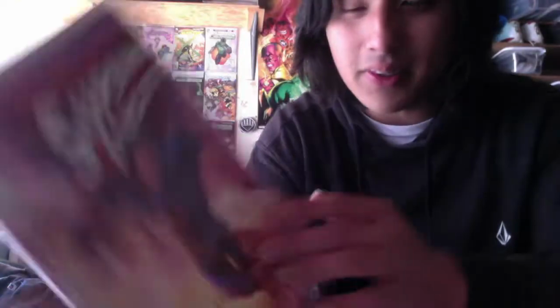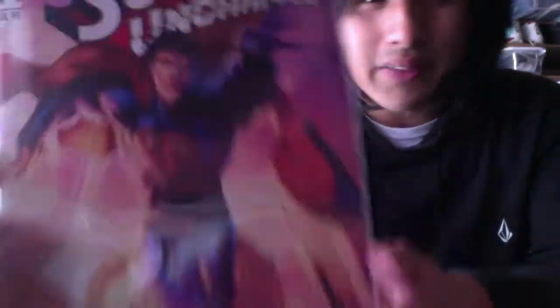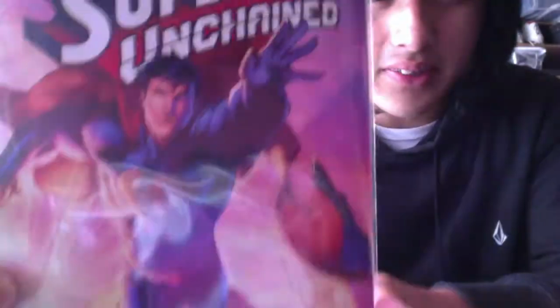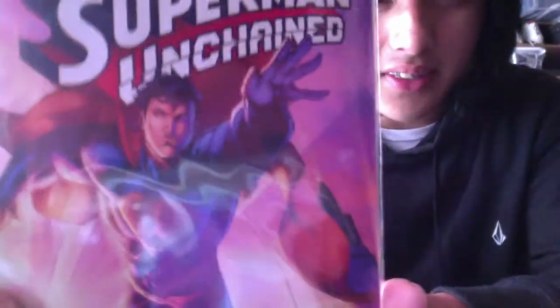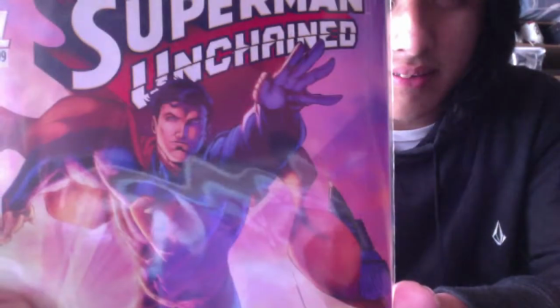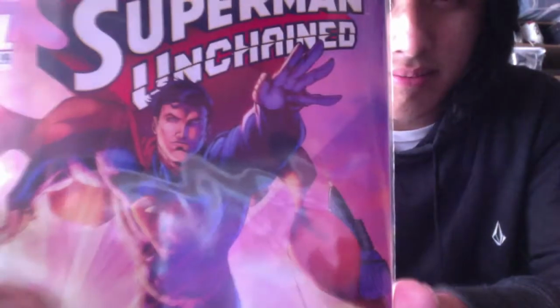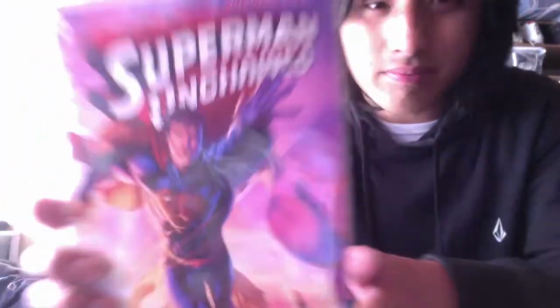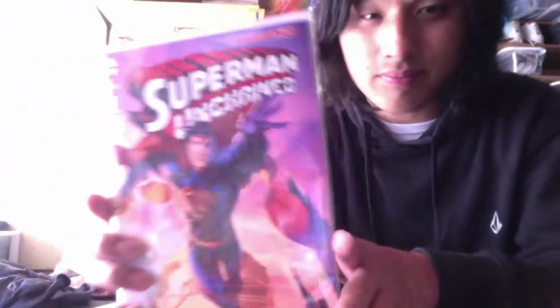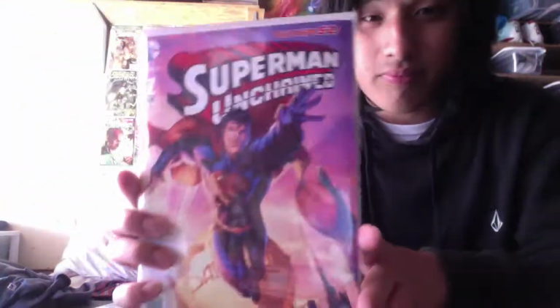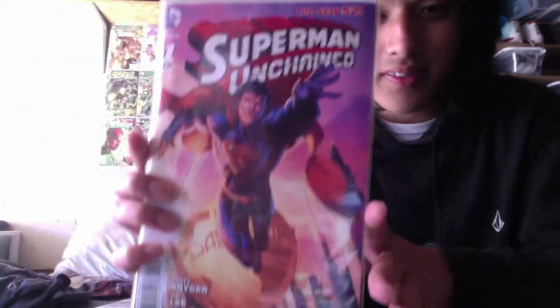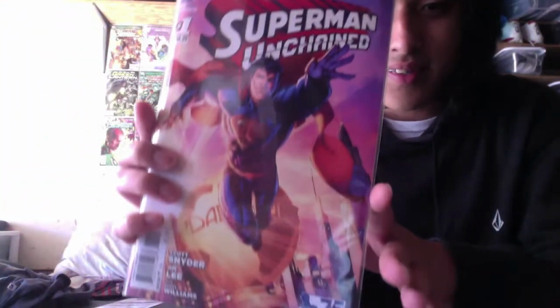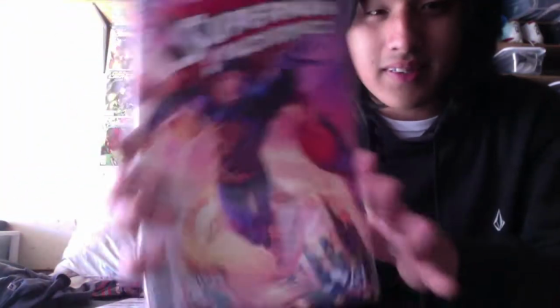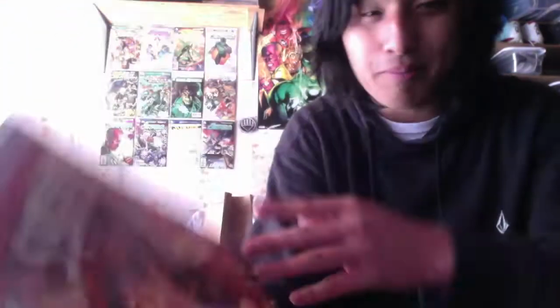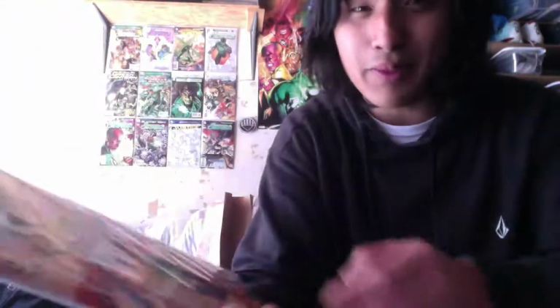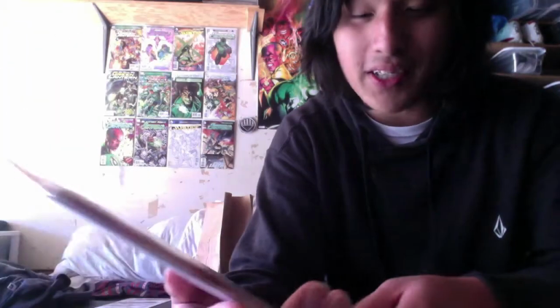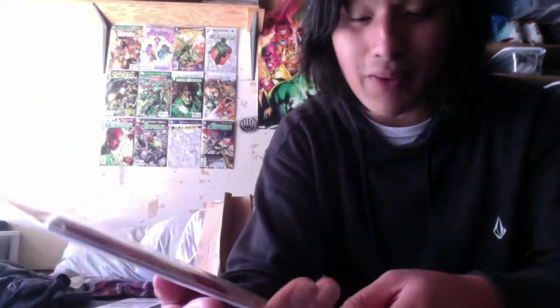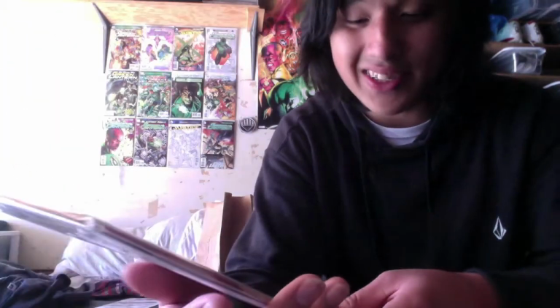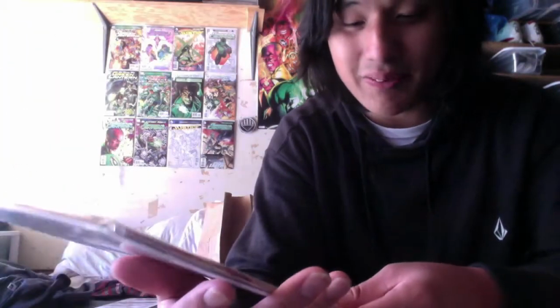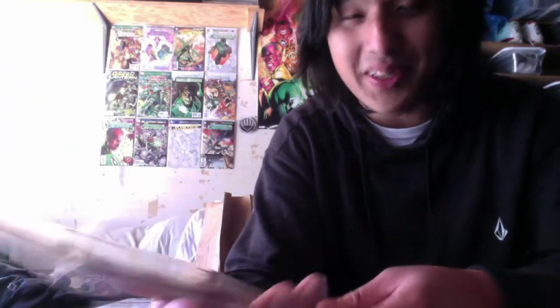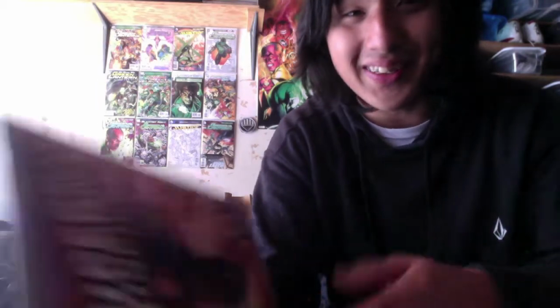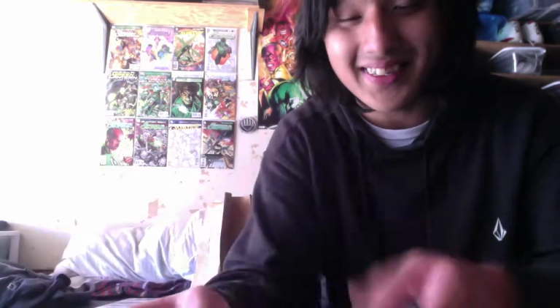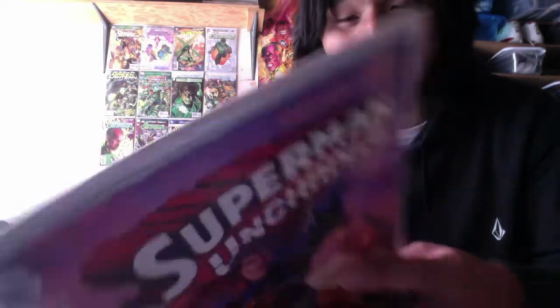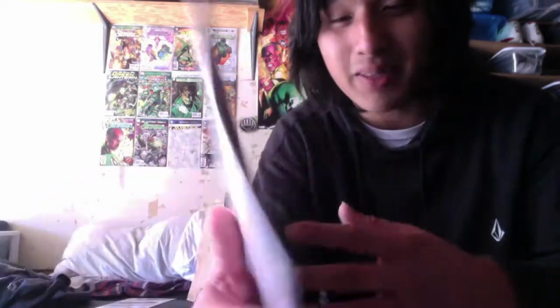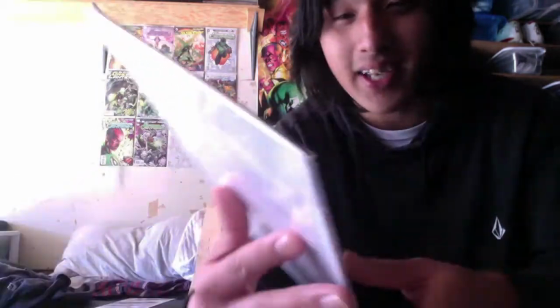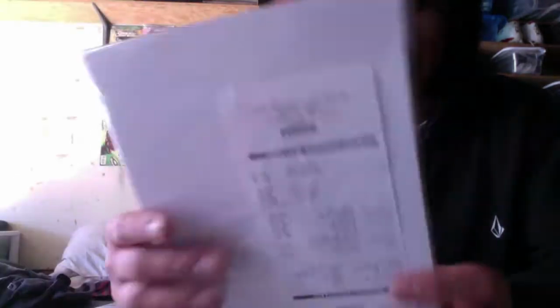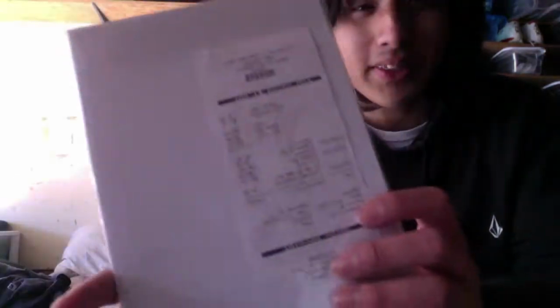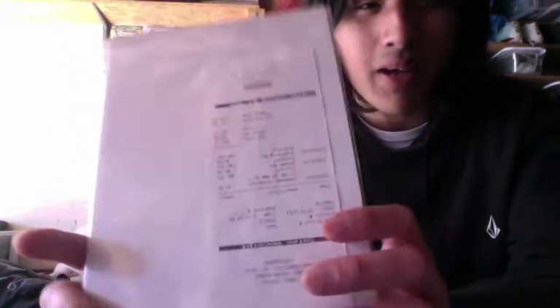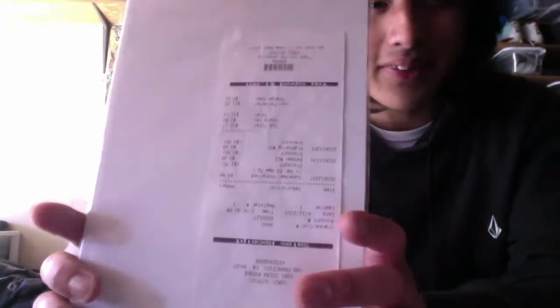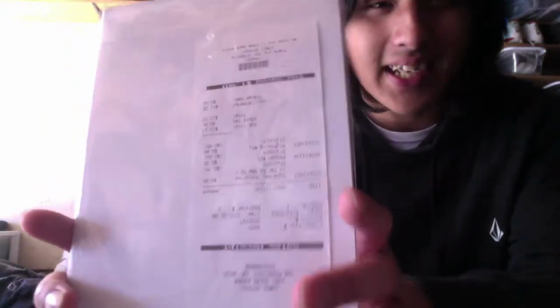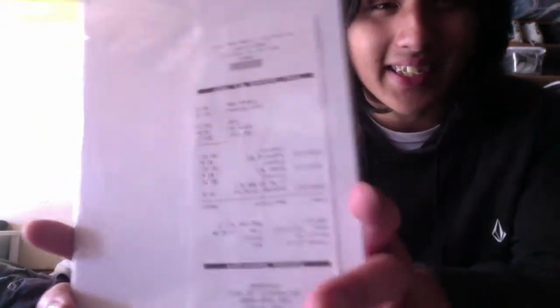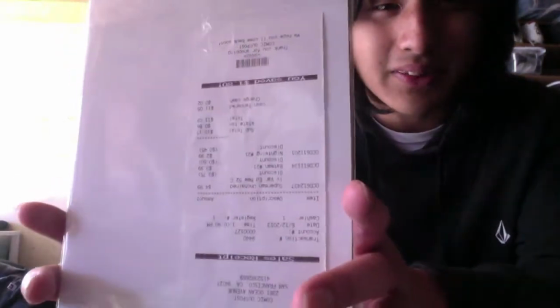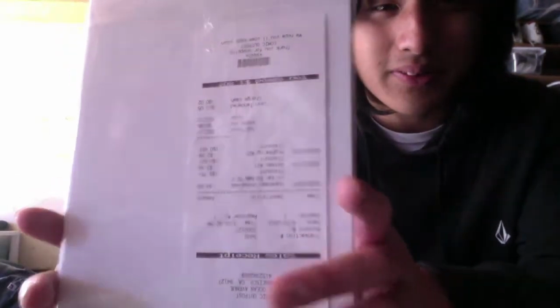I don't know why it's $4.99 for issue 1 — I thought it was going to be $3.99. Maybe because there's a cool pull-out poster inside. I think it's going to be $3.99 next month. But look at the cover, it's cool.